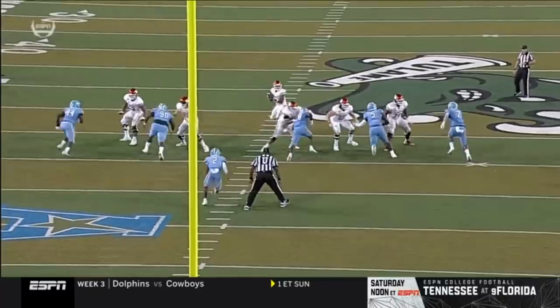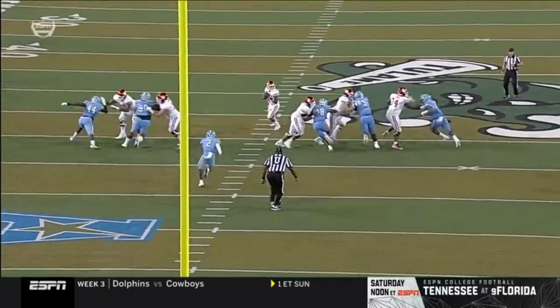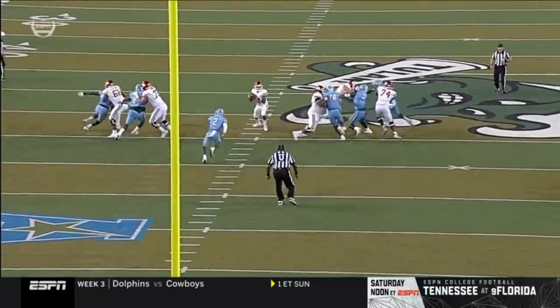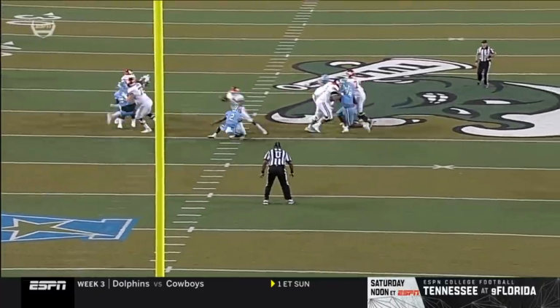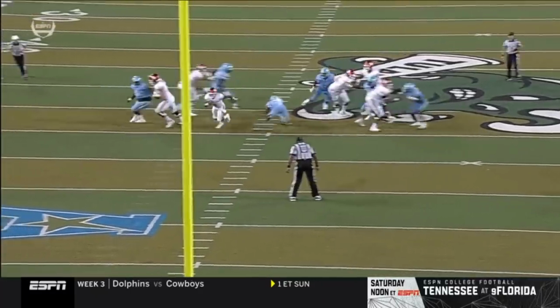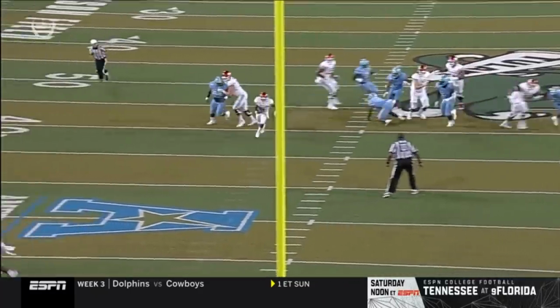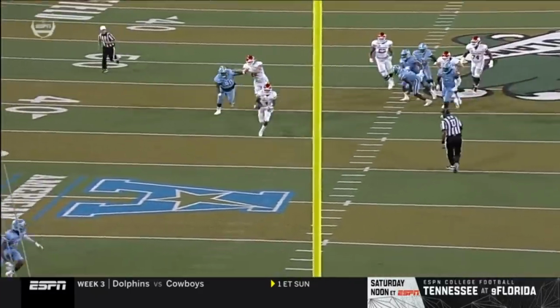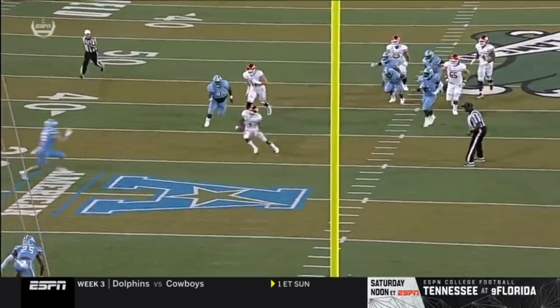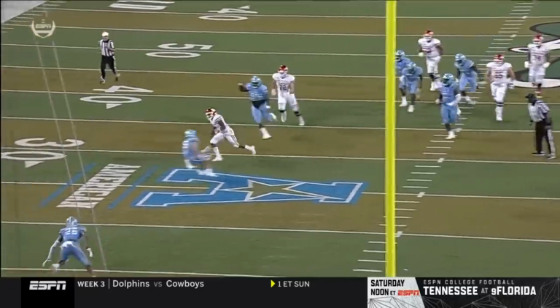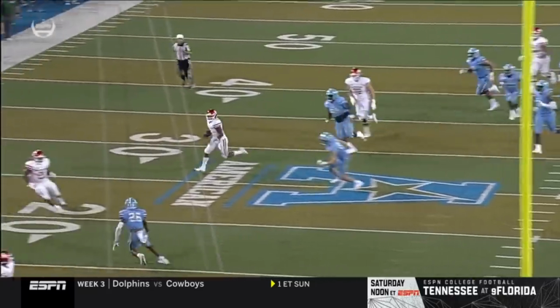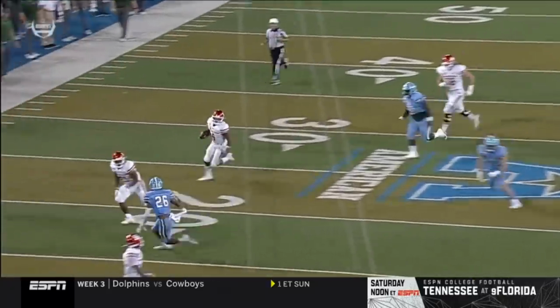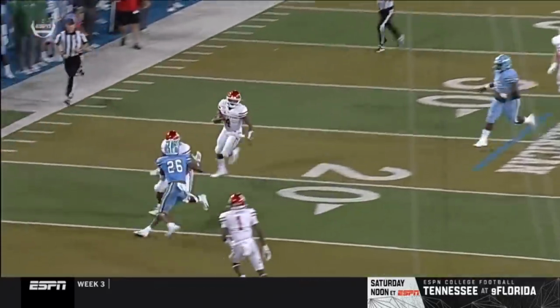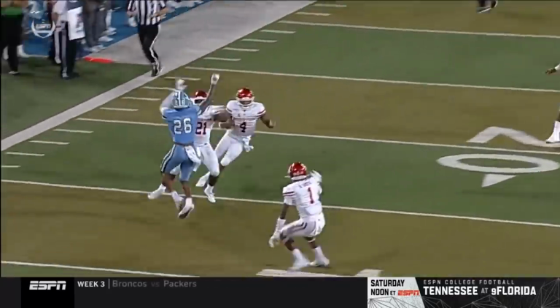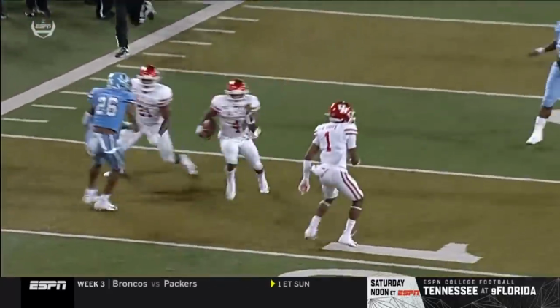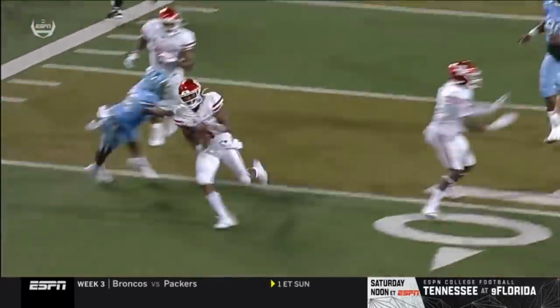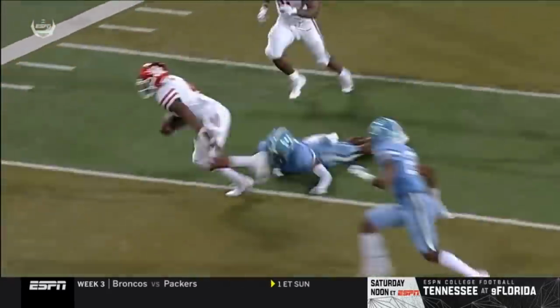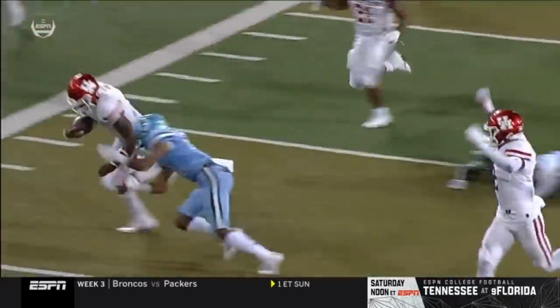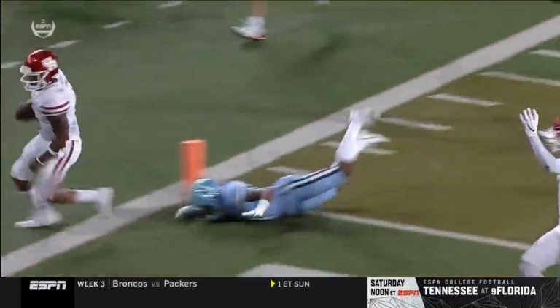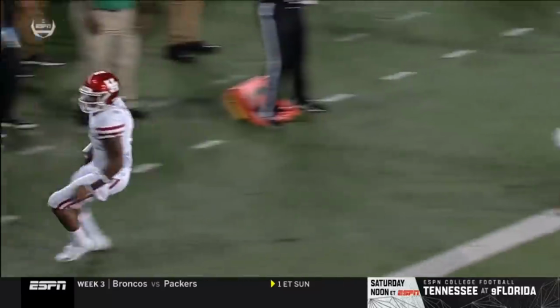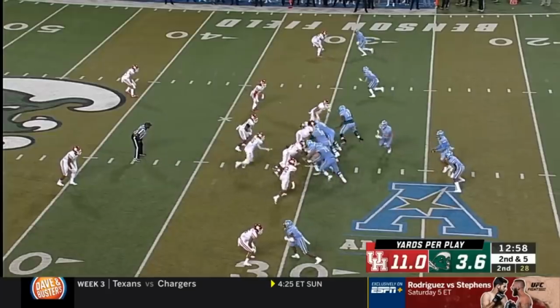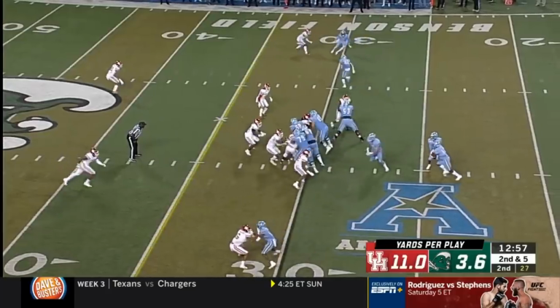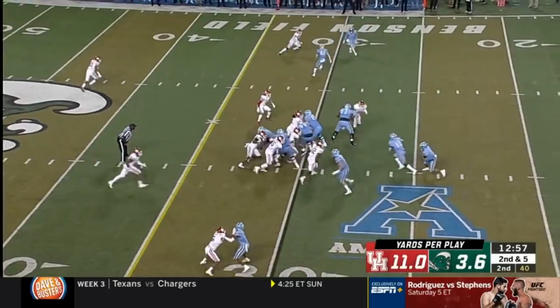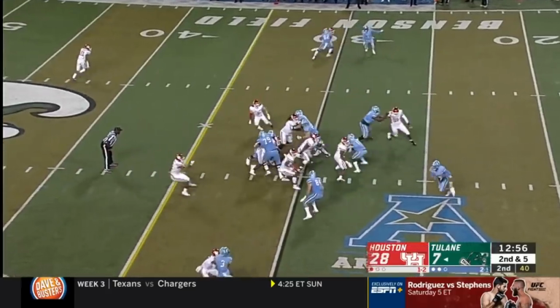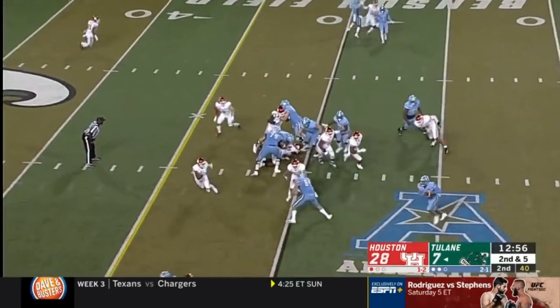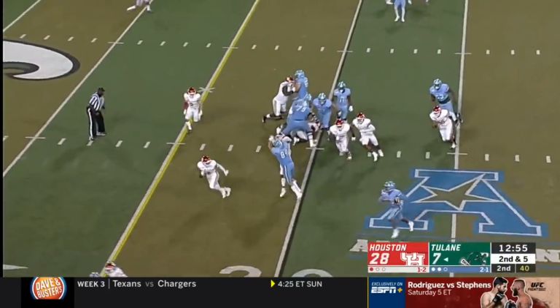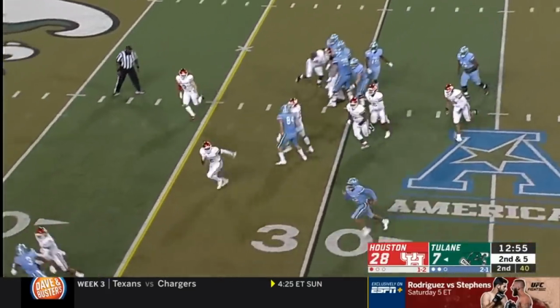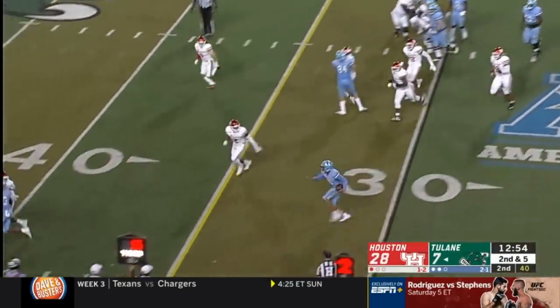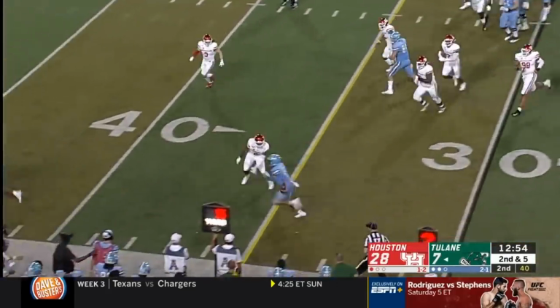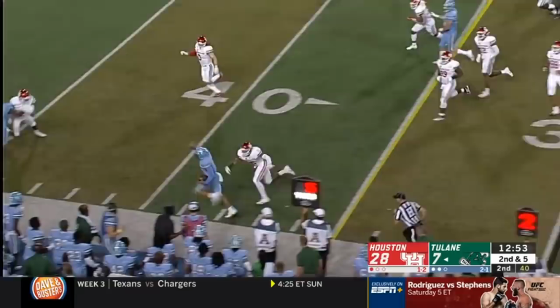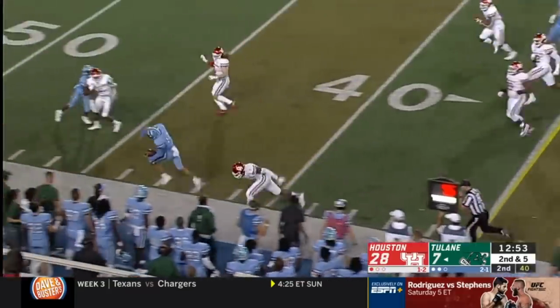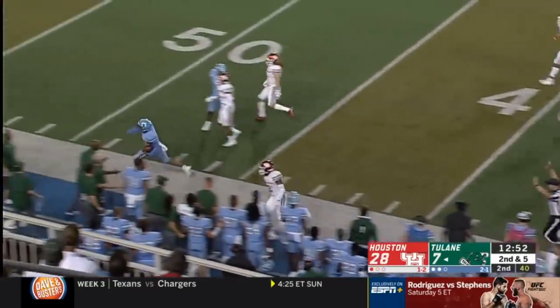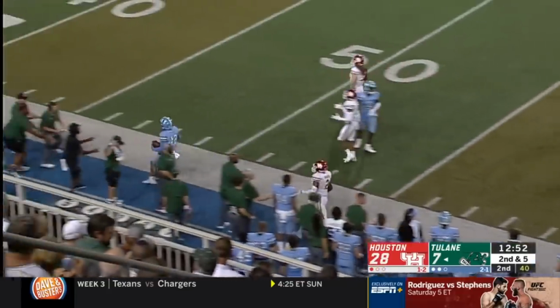This was like a highlight tape. P.J. Hall is spying, kind of comes on a delayed blitz from the safety position. In a very small amount of time, he made the right decision. He's going to run it here and step out of bounds near the 40.